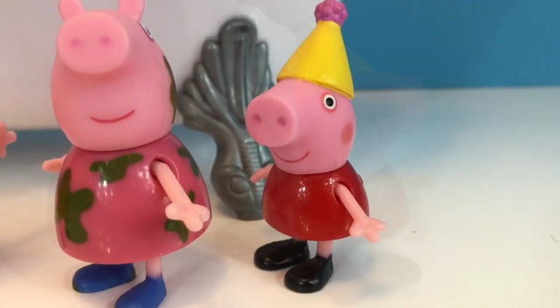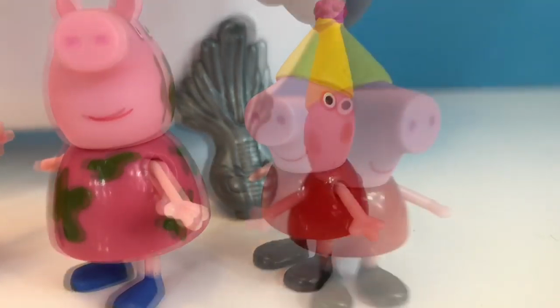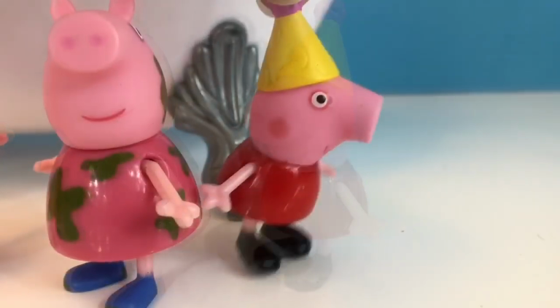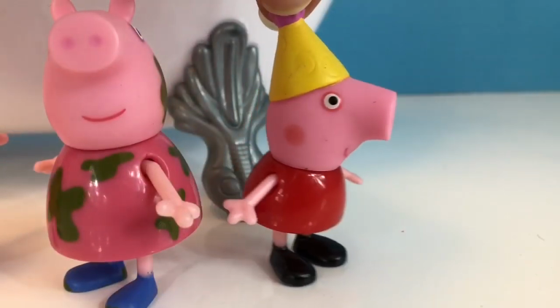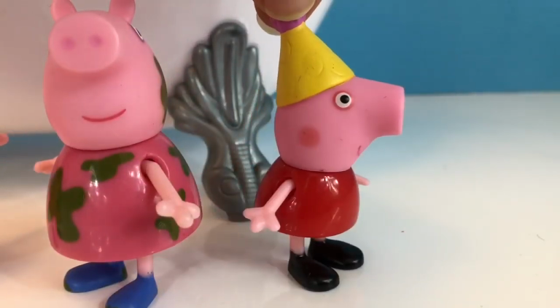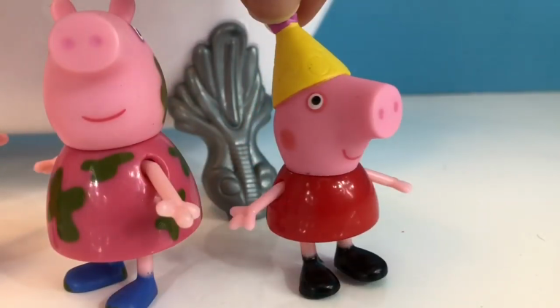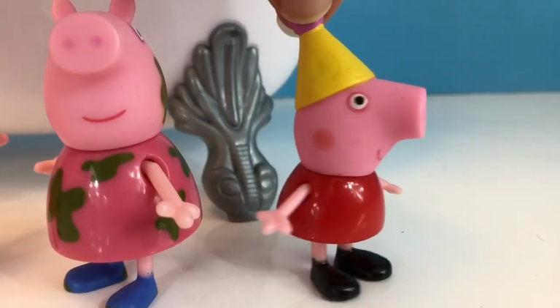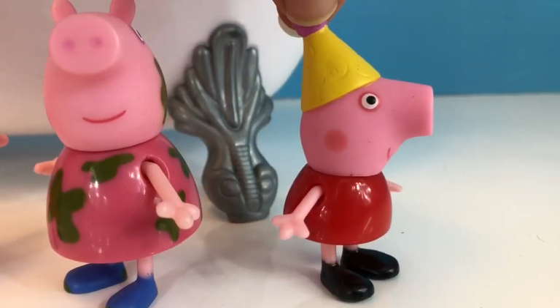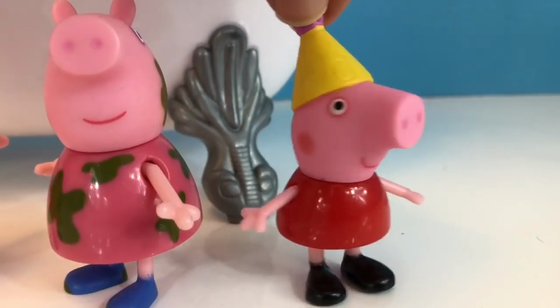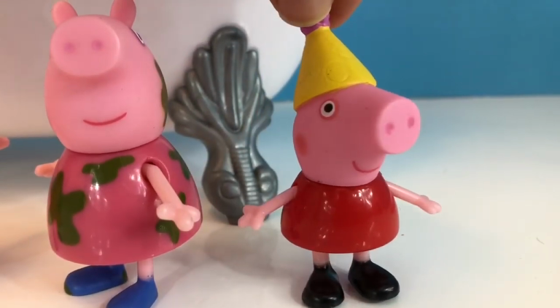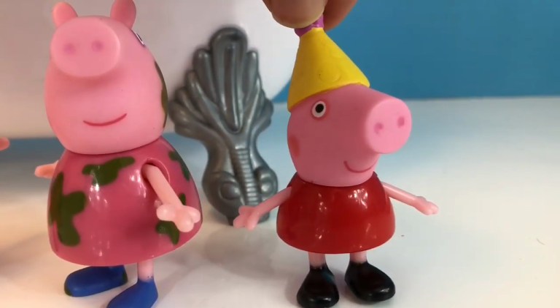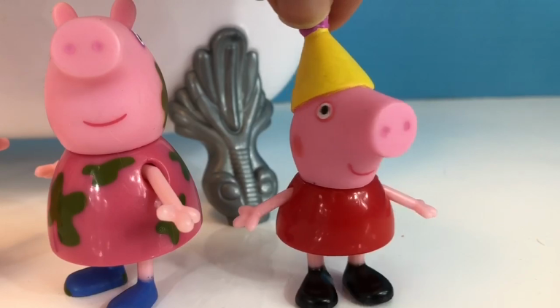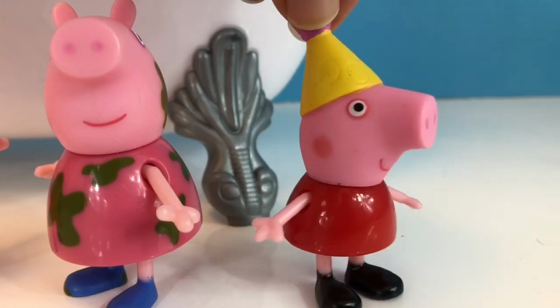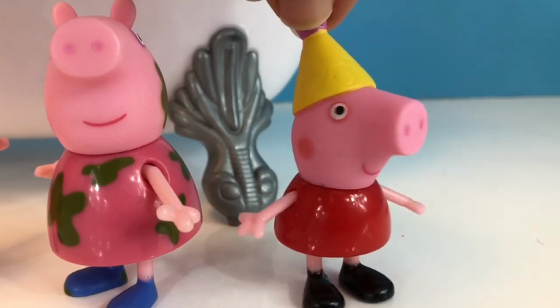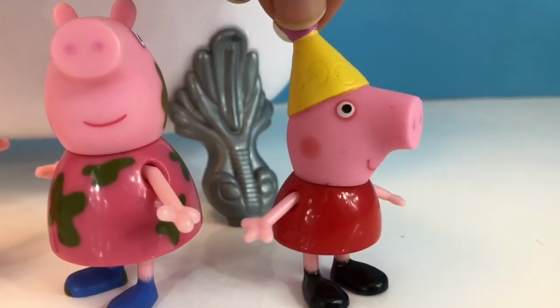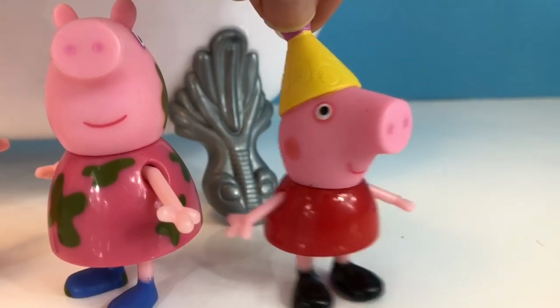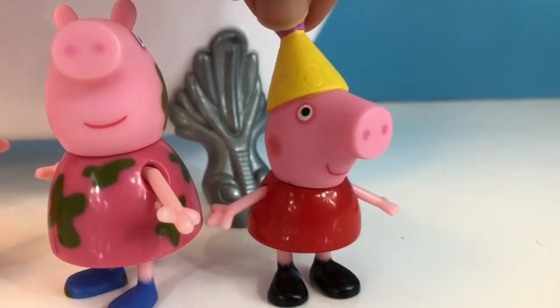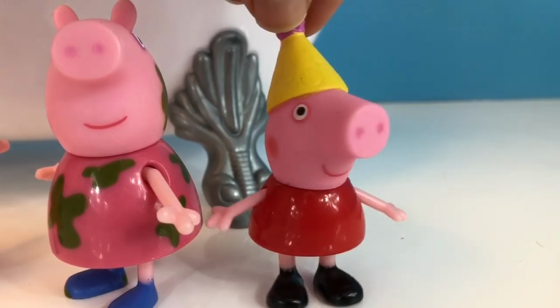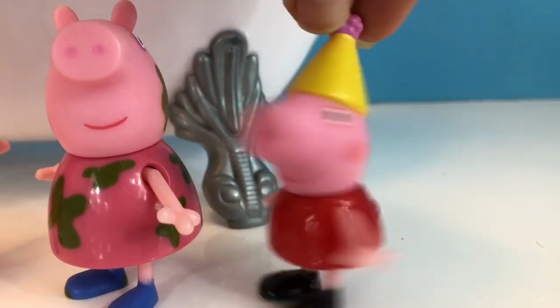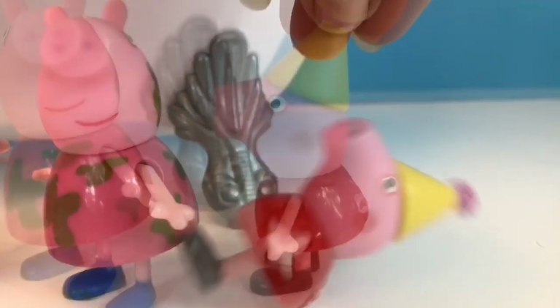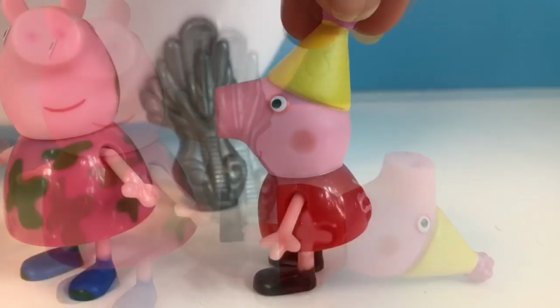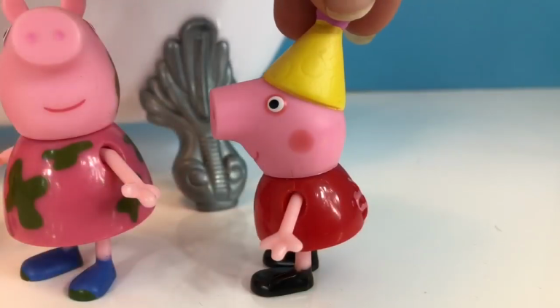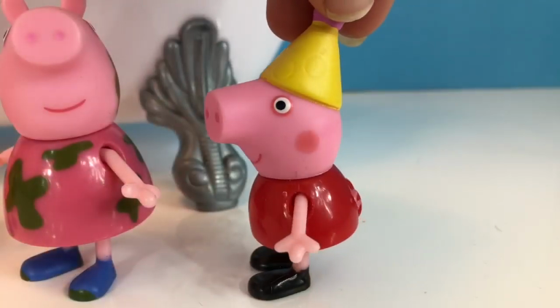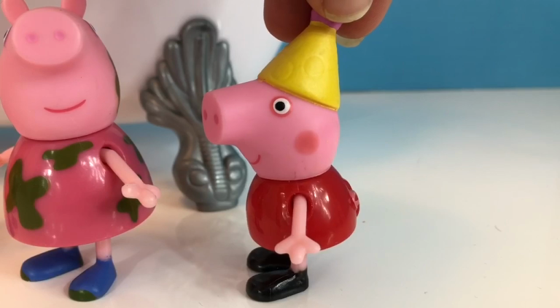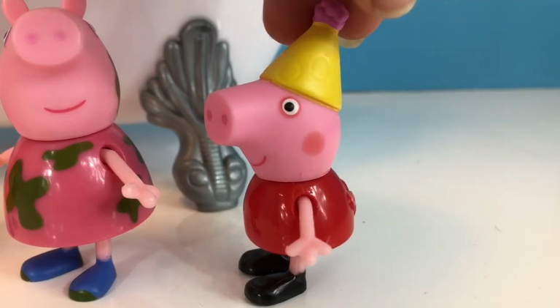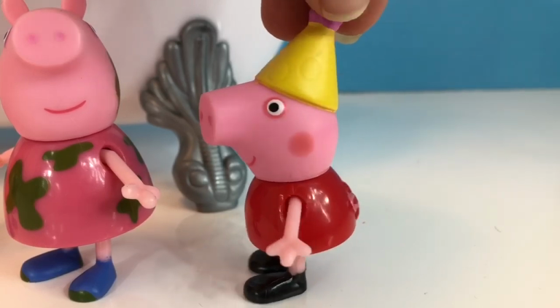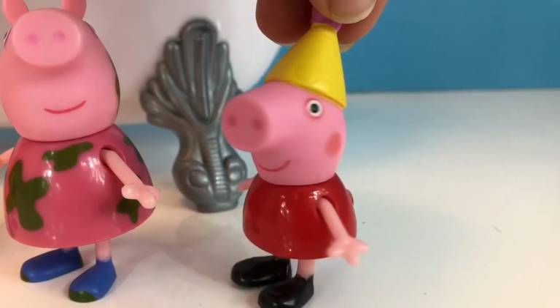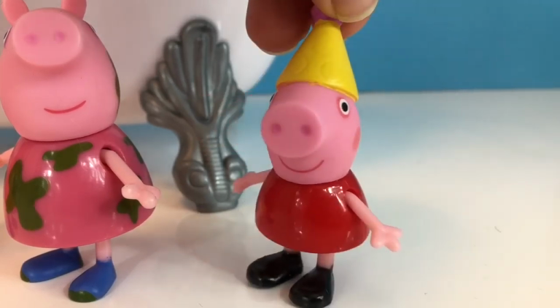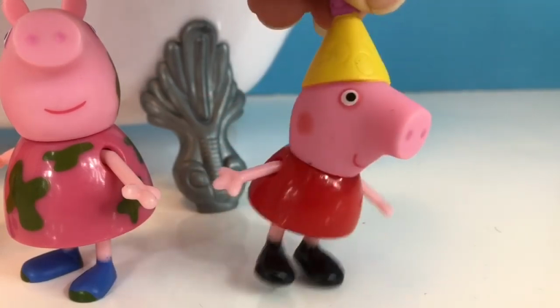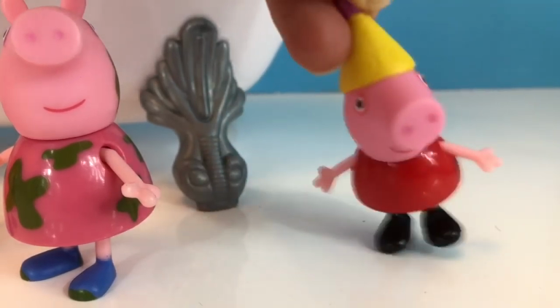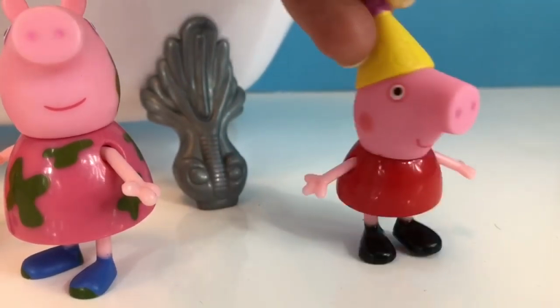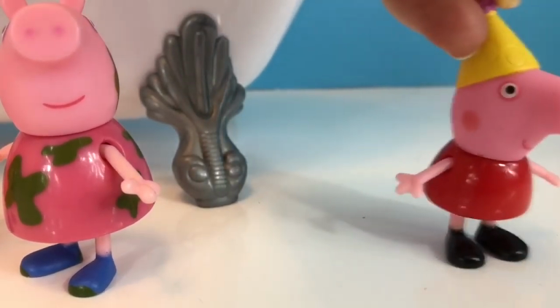Peppa is already clean. She's had a shower all on her own and is ready to go to a friend's birthday party. Bye, Mama! I'm off! My ride is here!